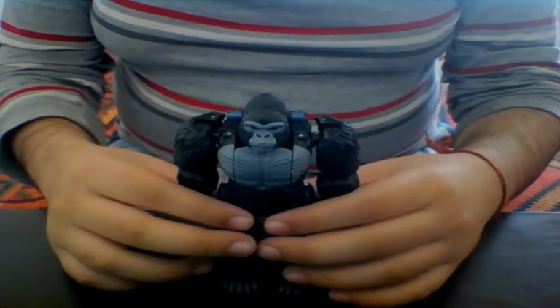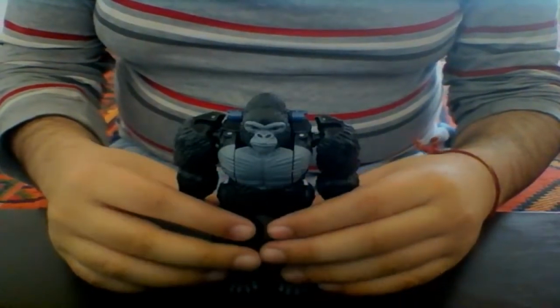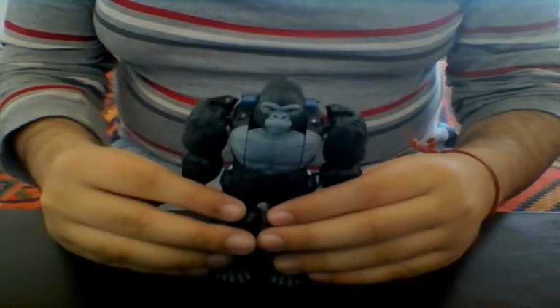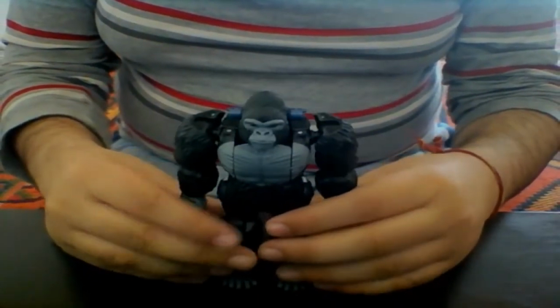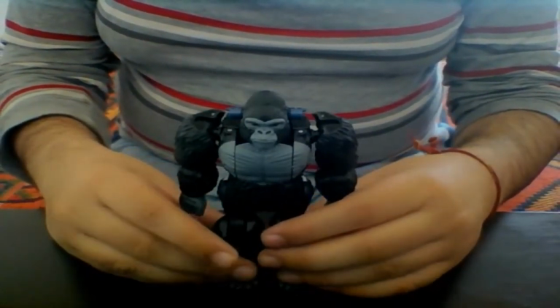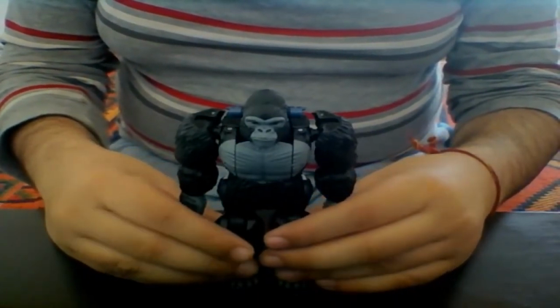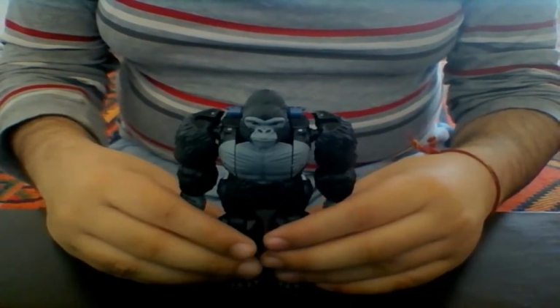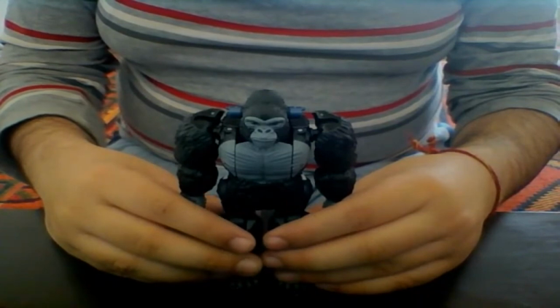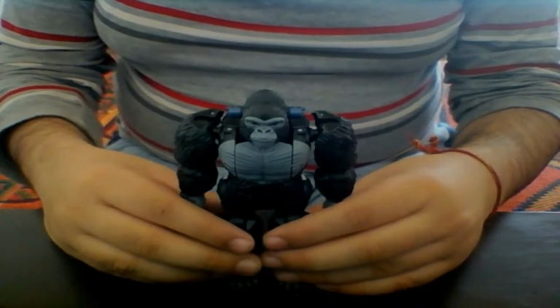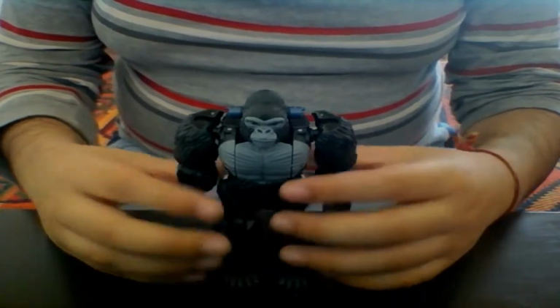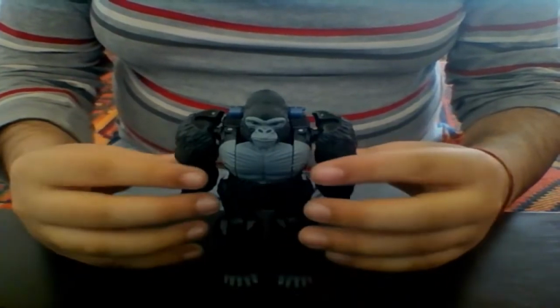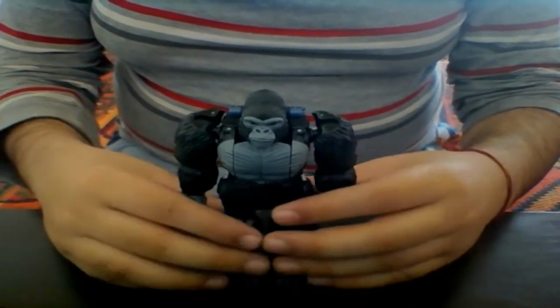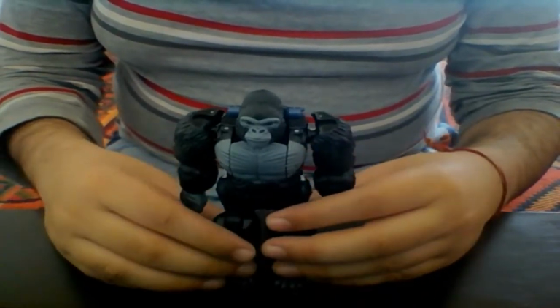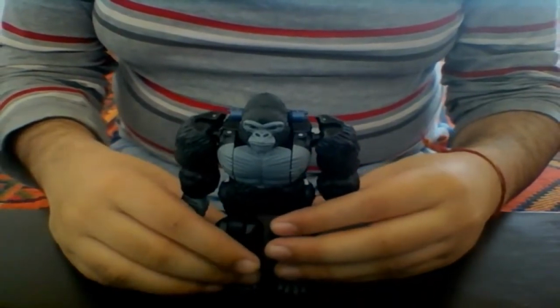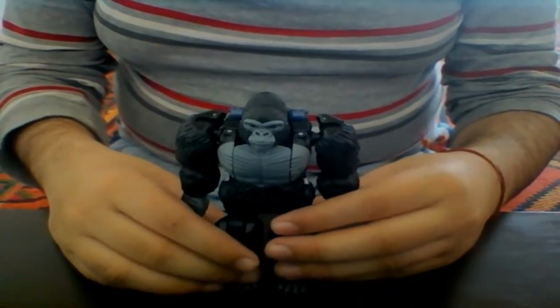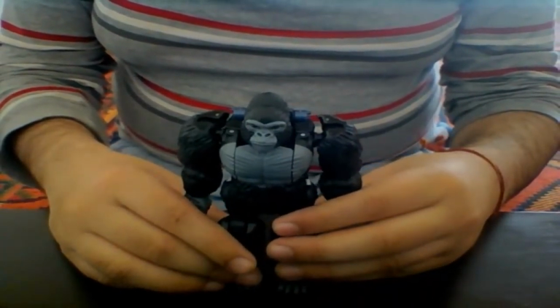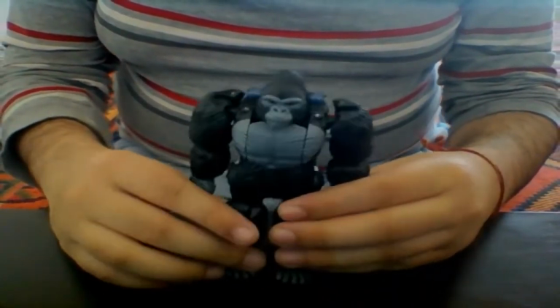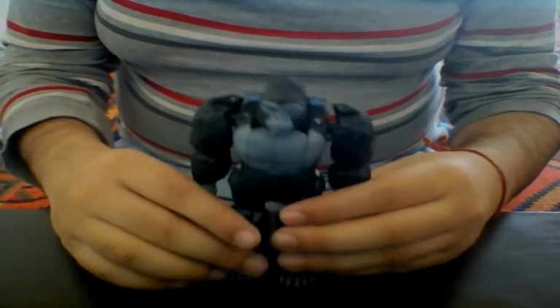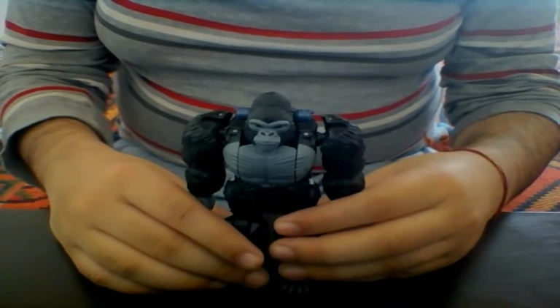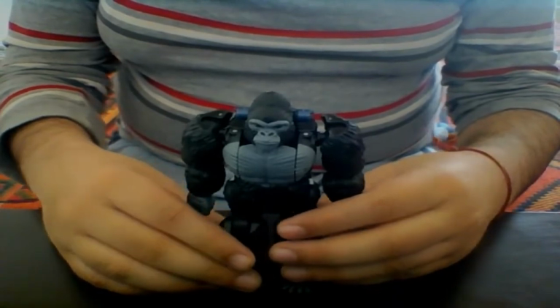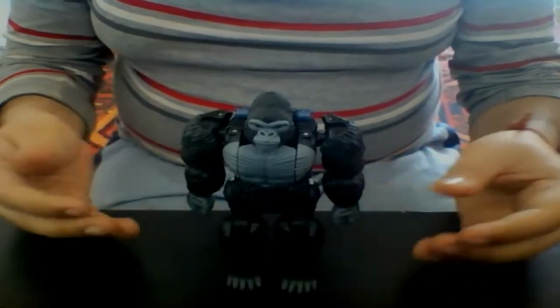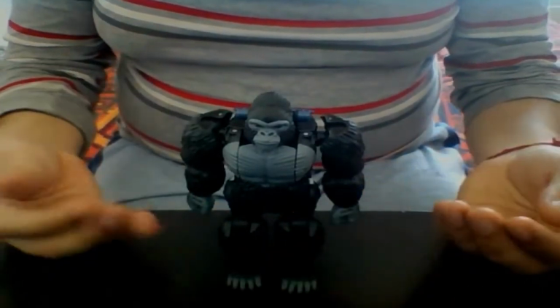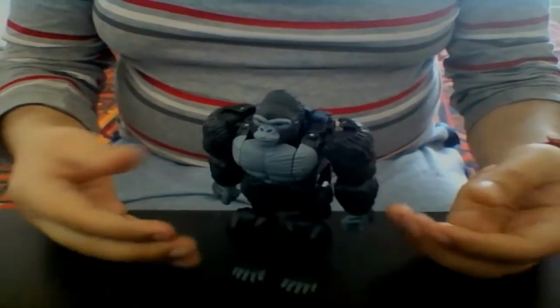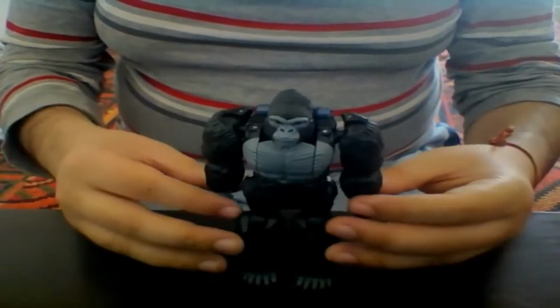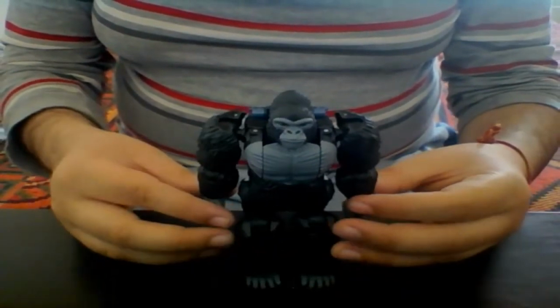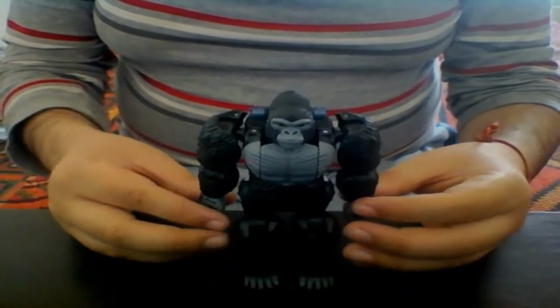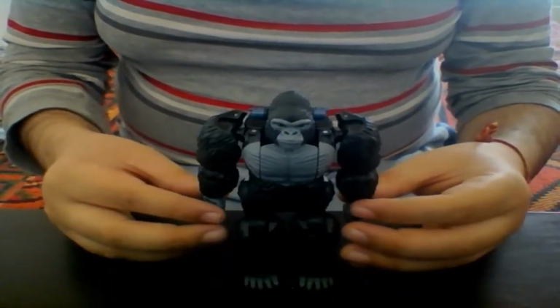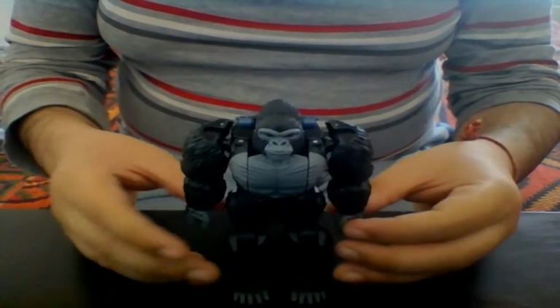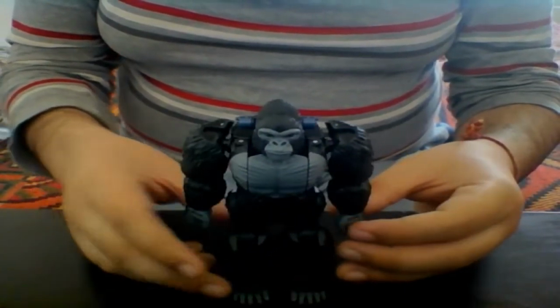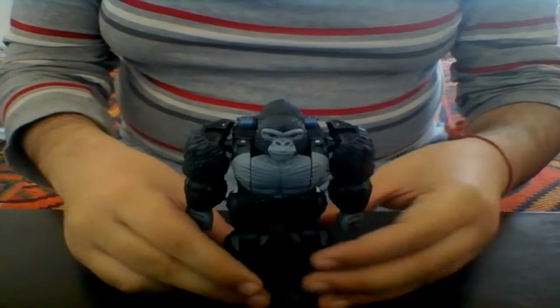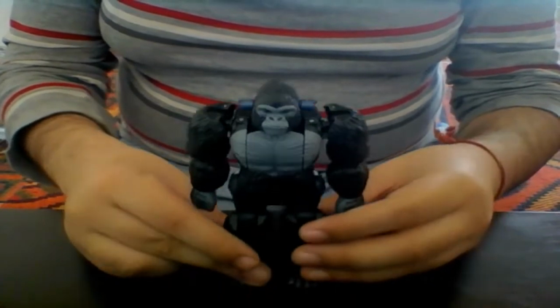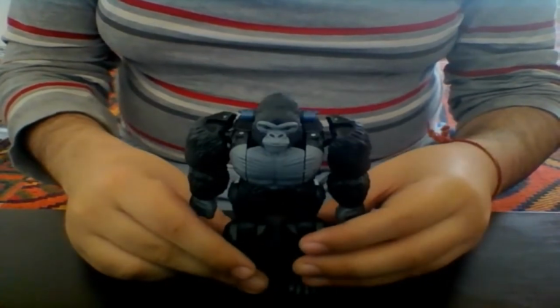What's up everybody, this is Autoboticon 97 back with another review. Today we're going to be taking a look at the Transformers War for Cybertron Trilogy Kingdom Voyager class Optimus Primal.